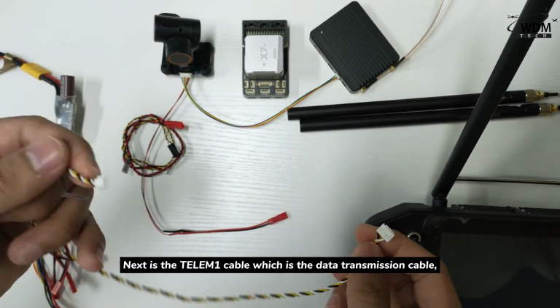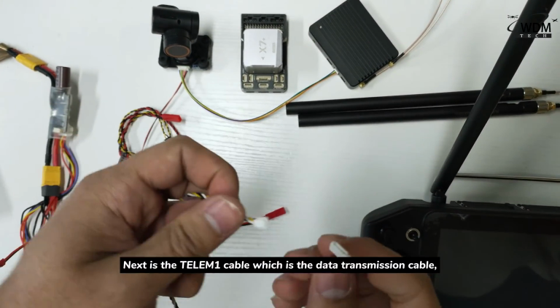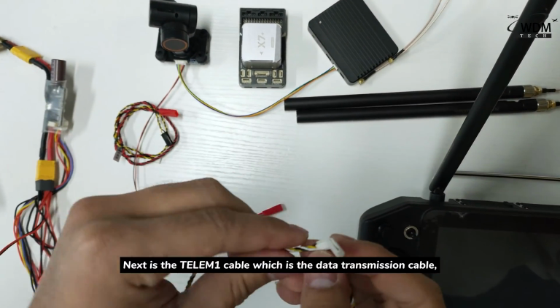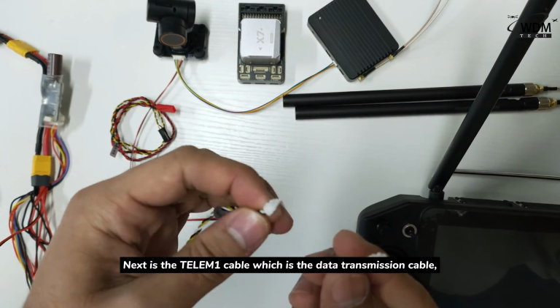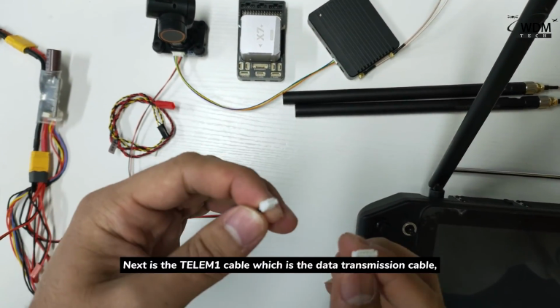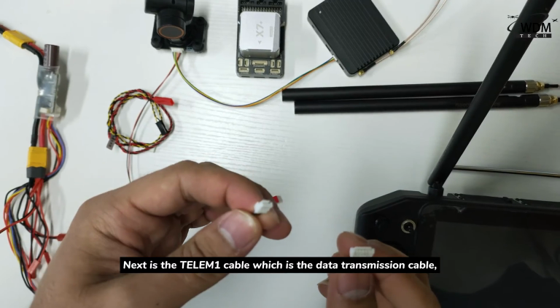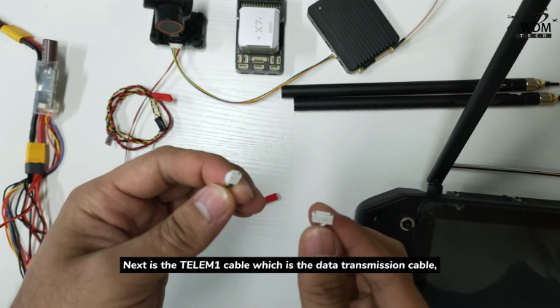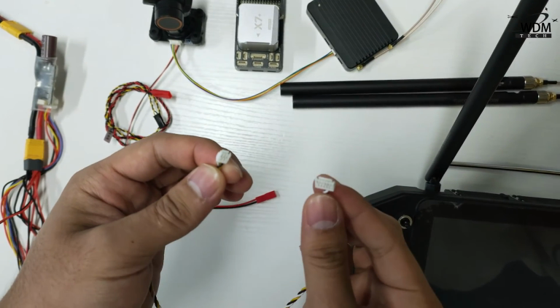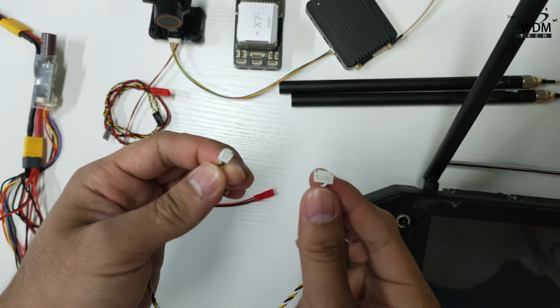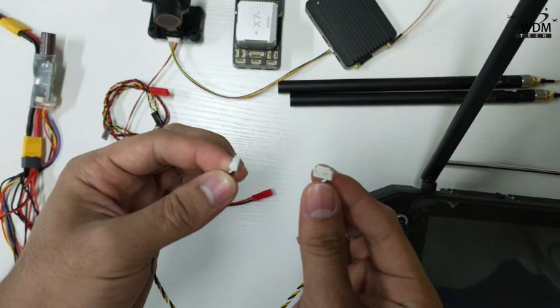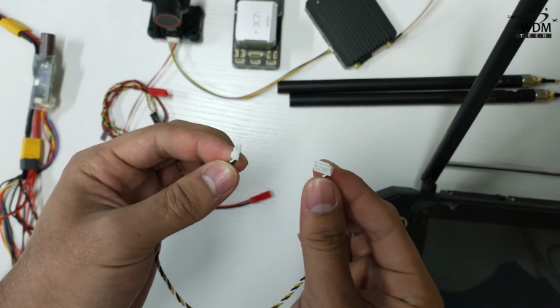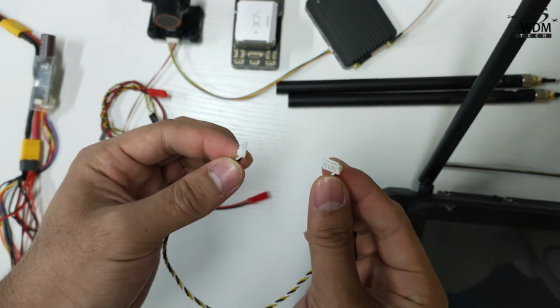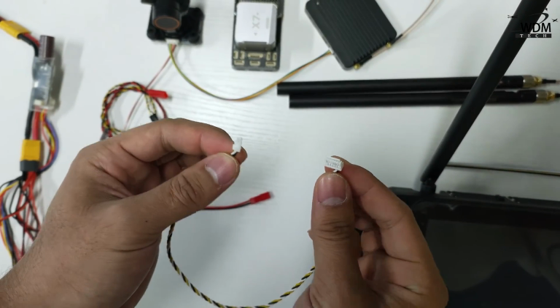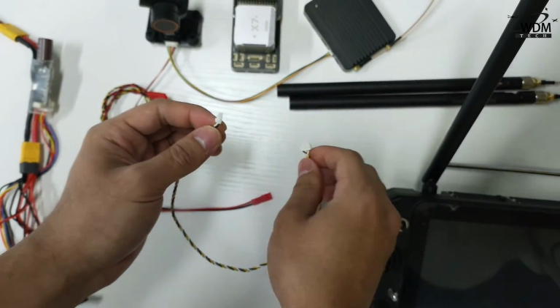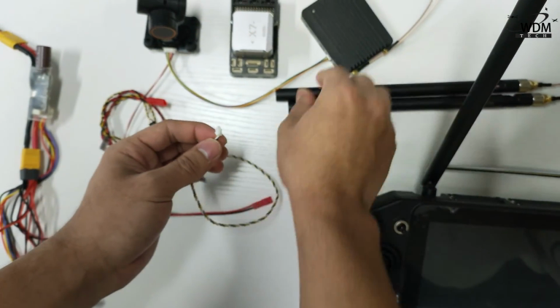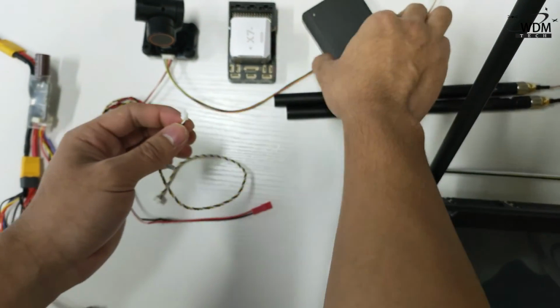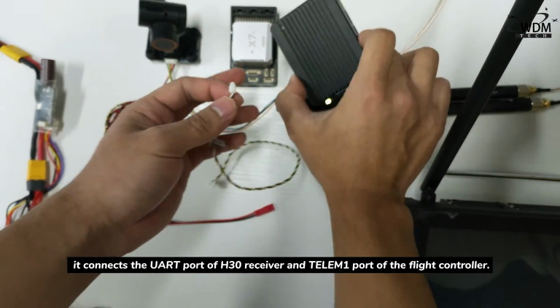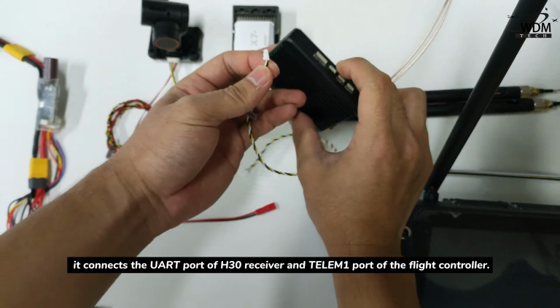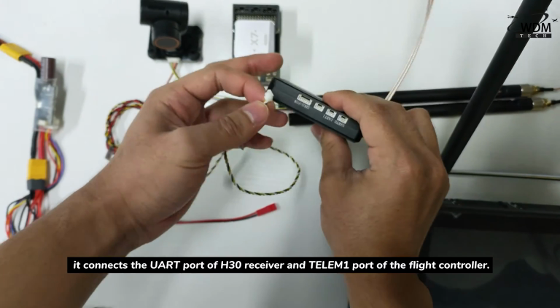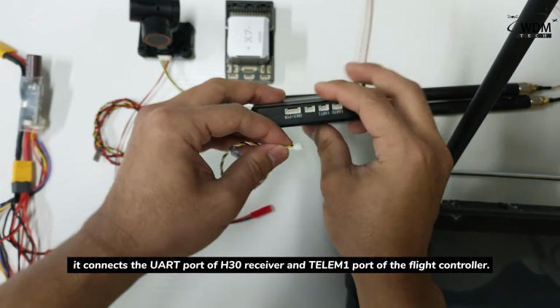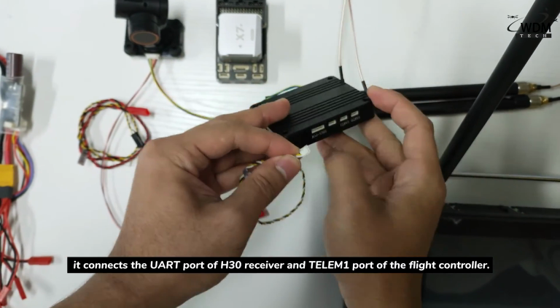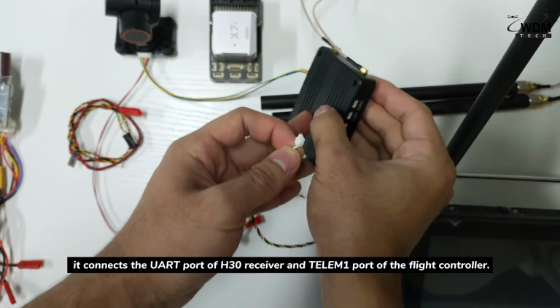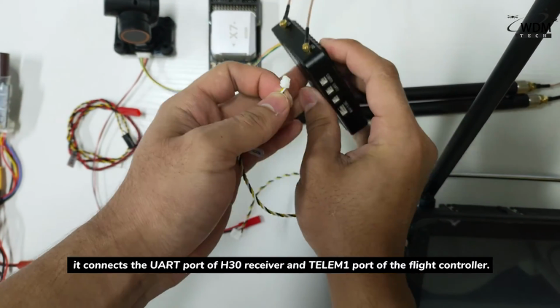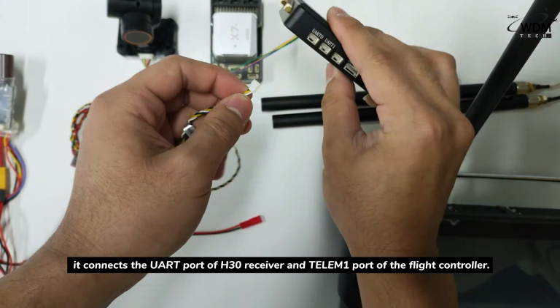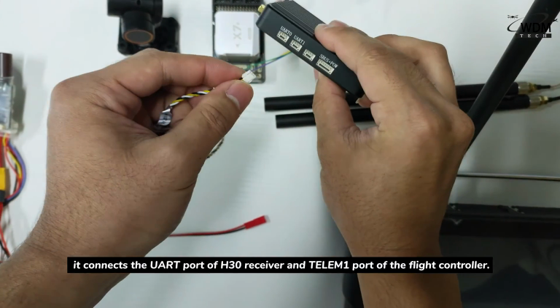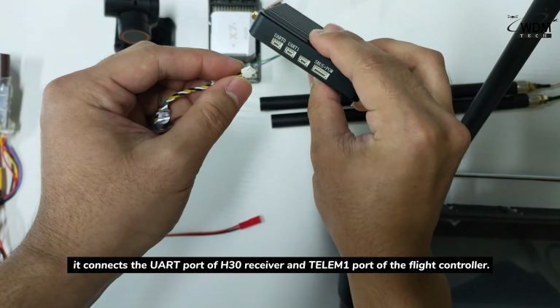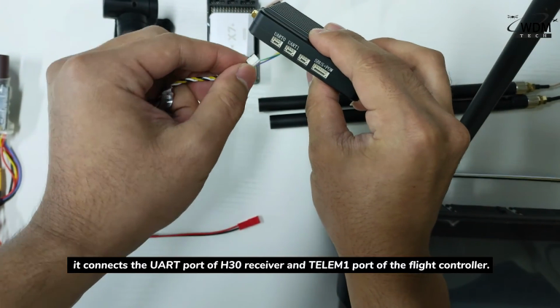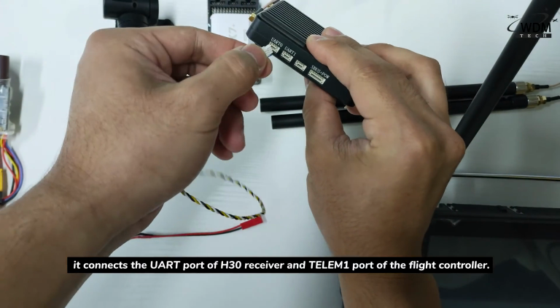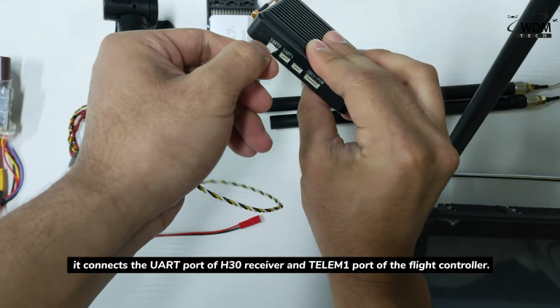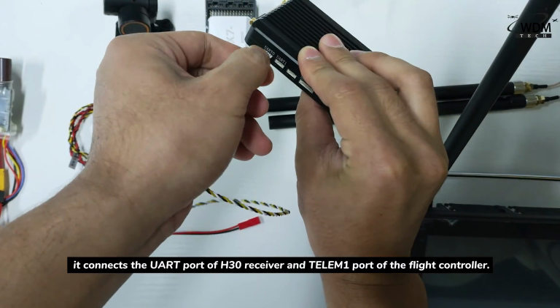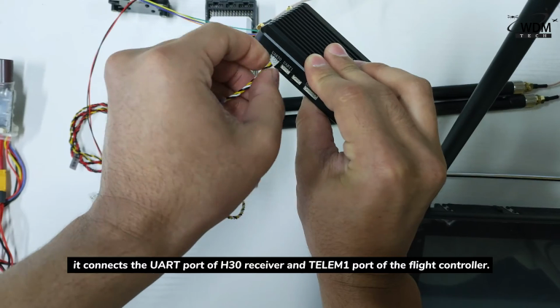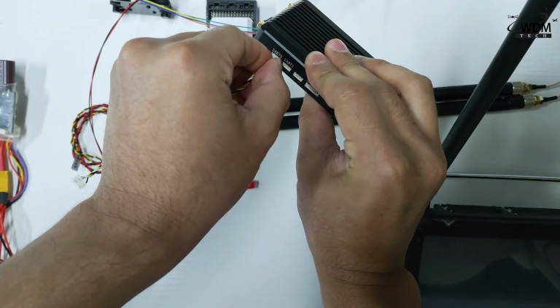Next is the TN1 cable, which is the data transmission cable. It connects to the output of the H30 receiver and the TN1 port of the flight controller.